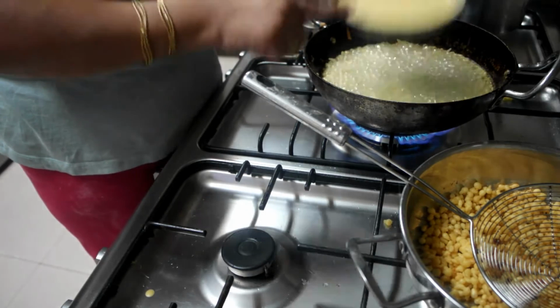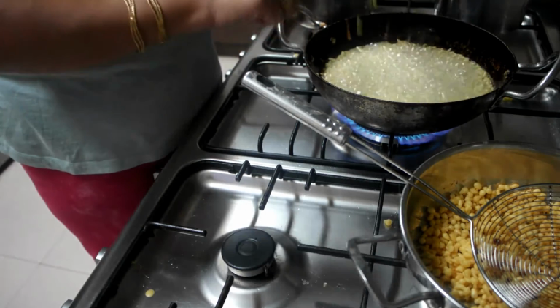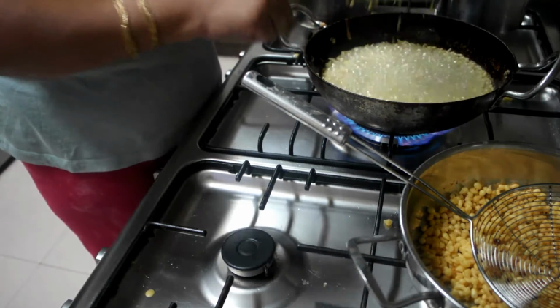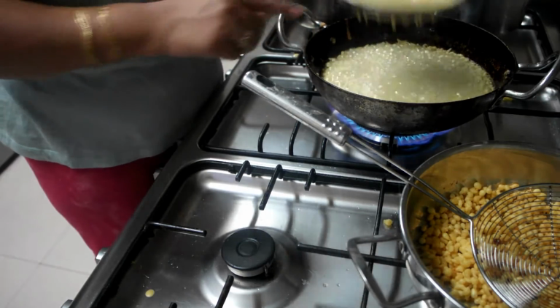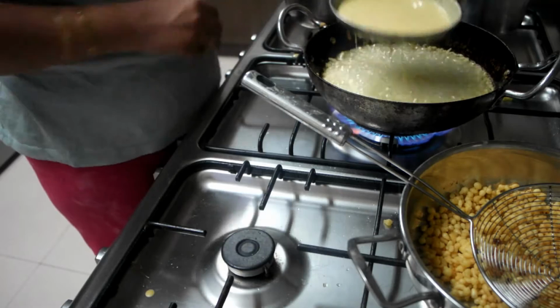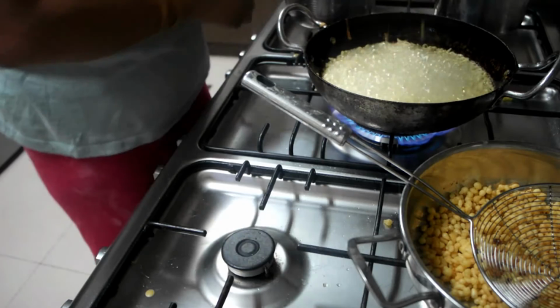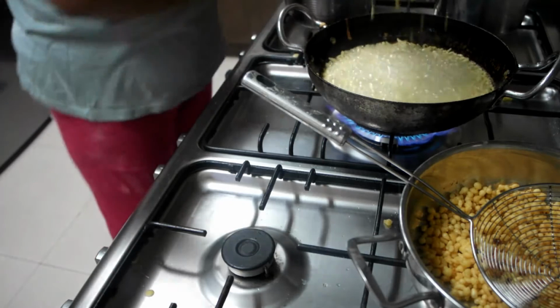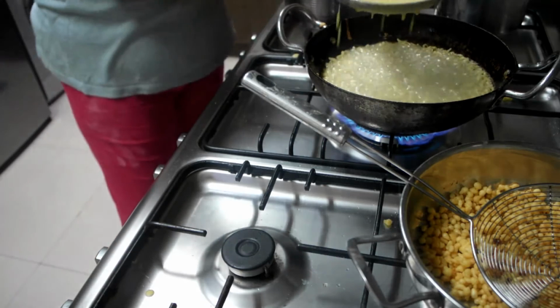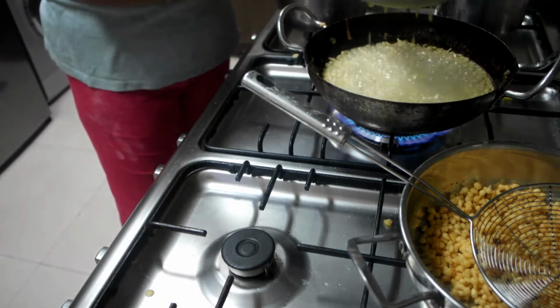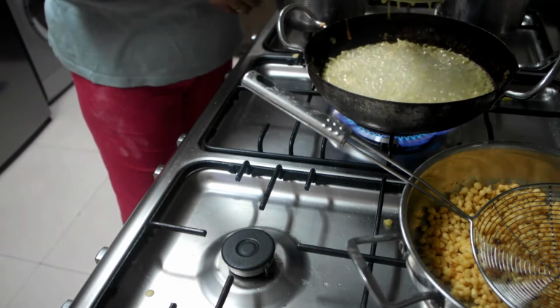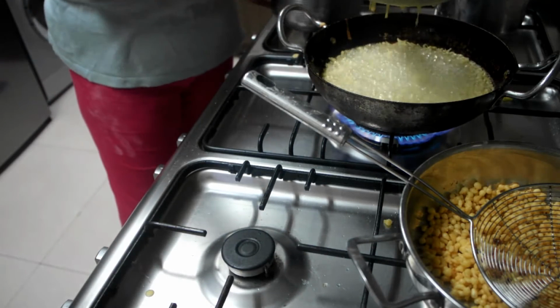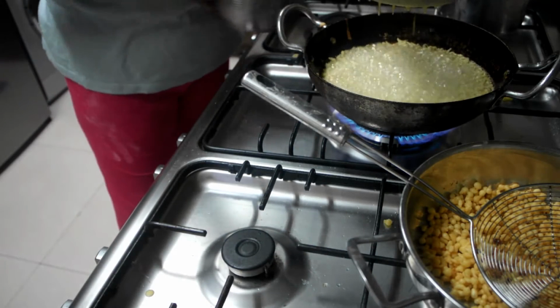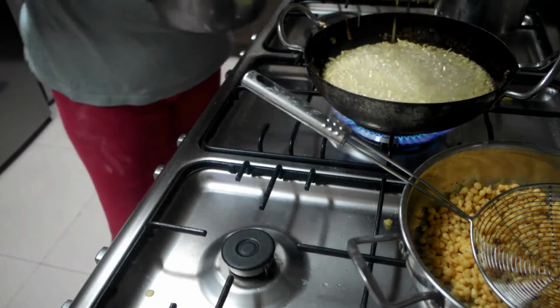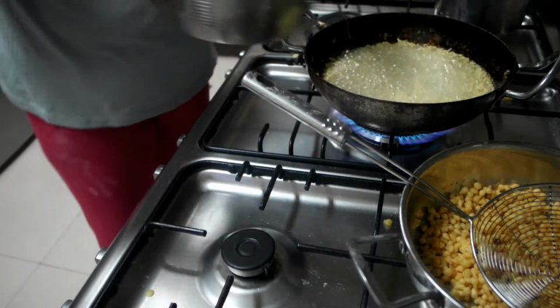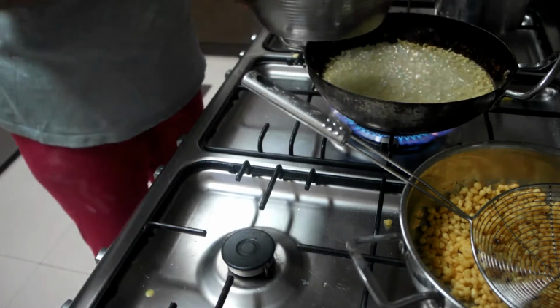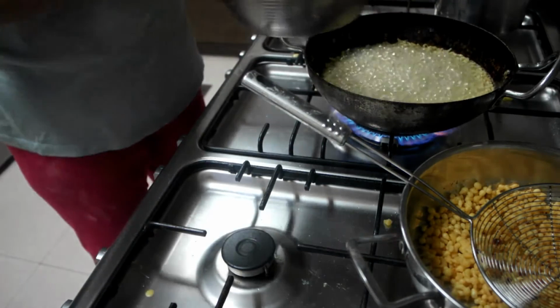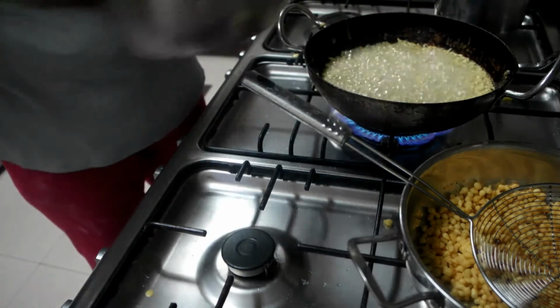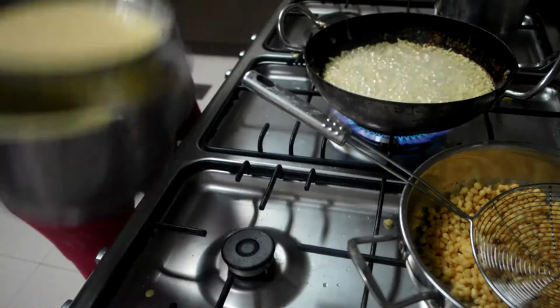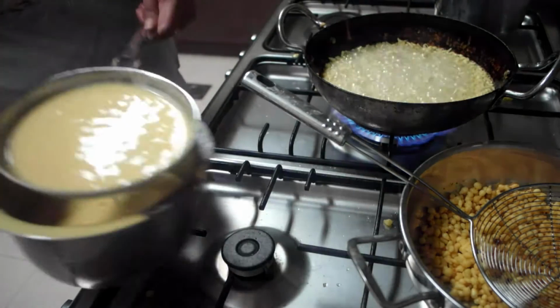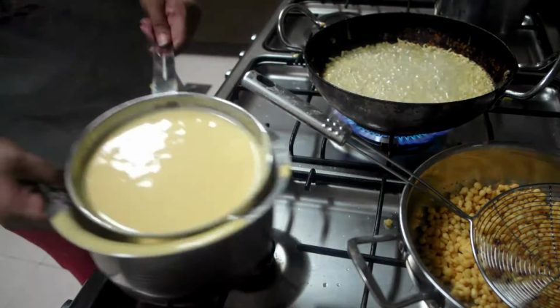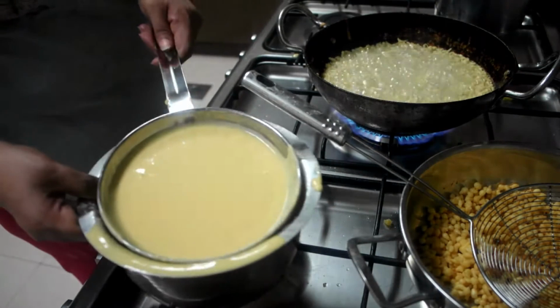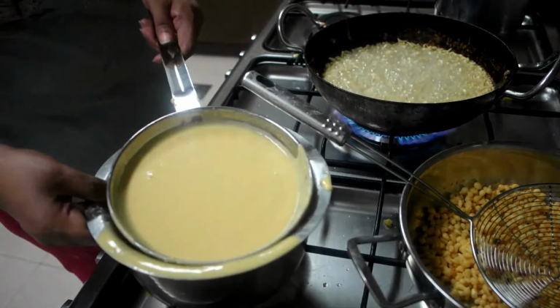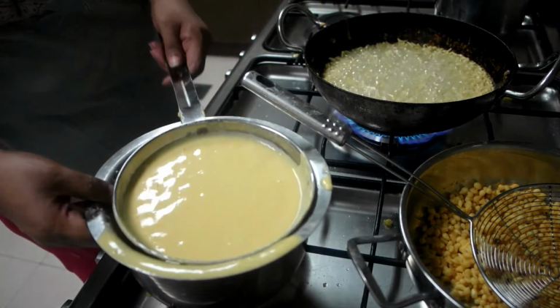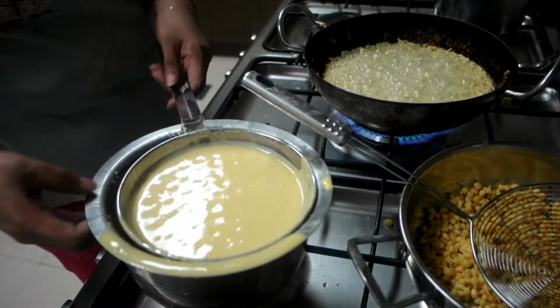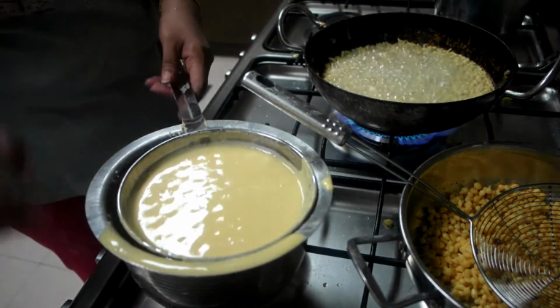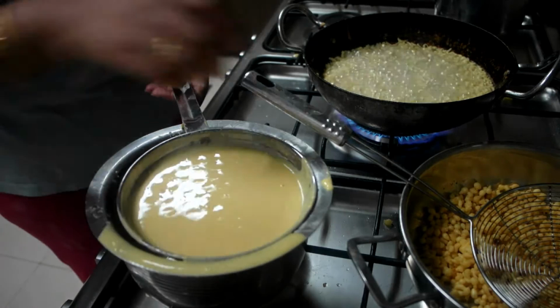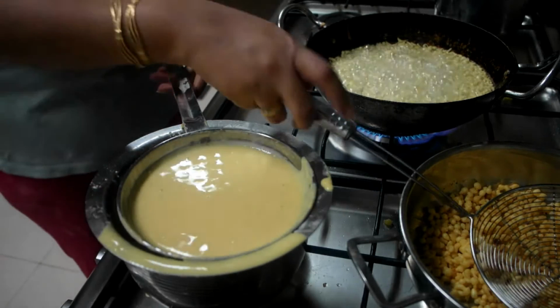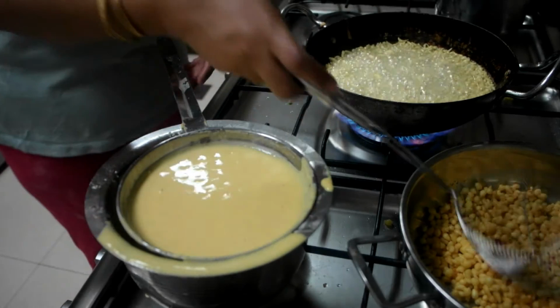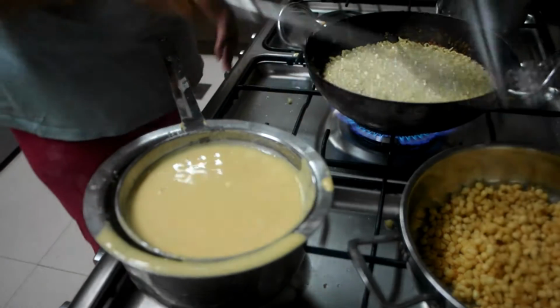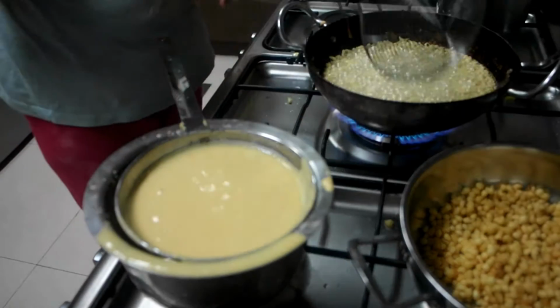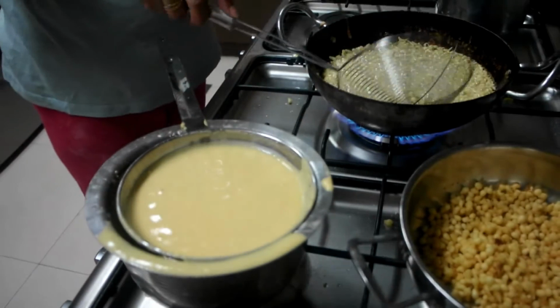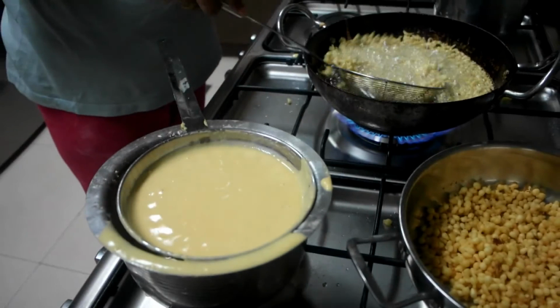I will fry this Bundi until it gets brown colour.